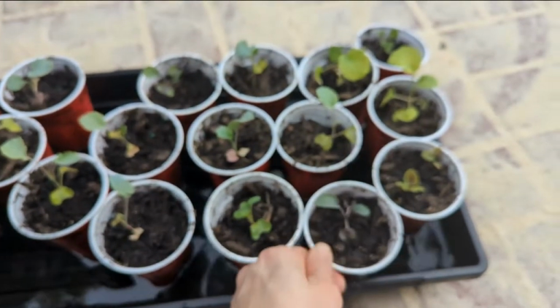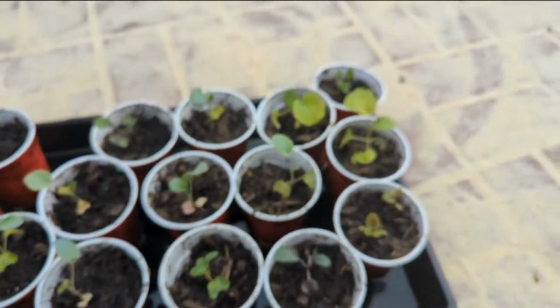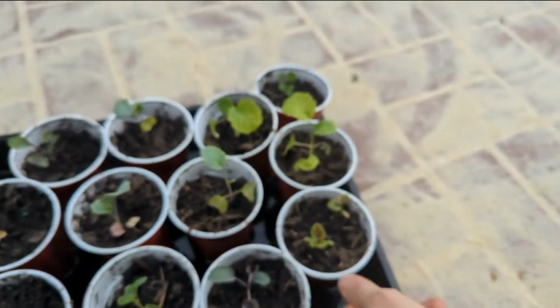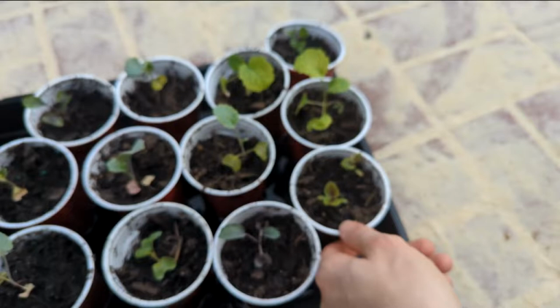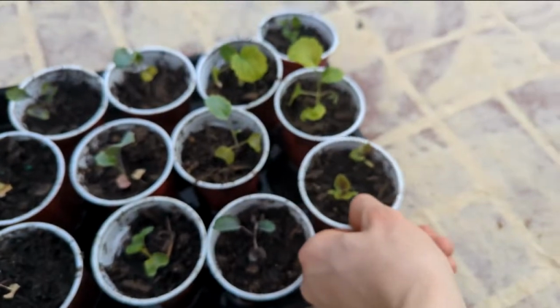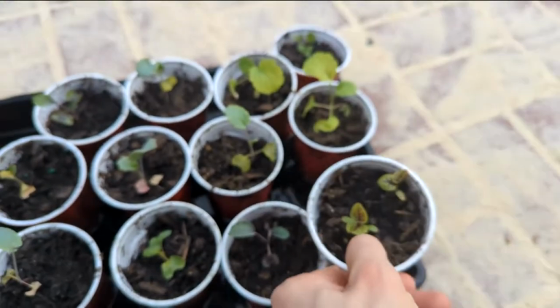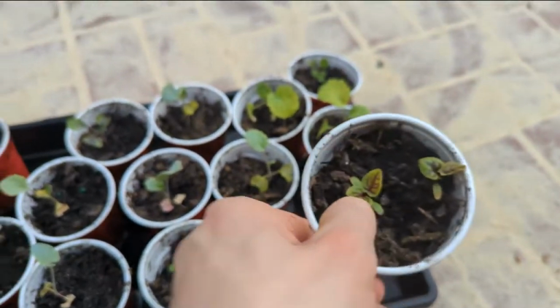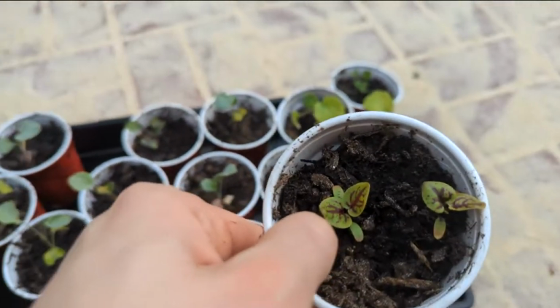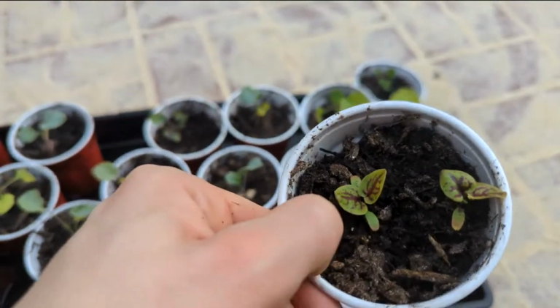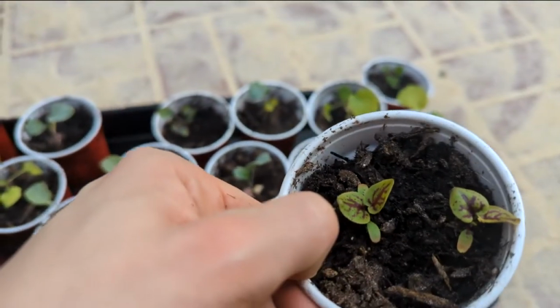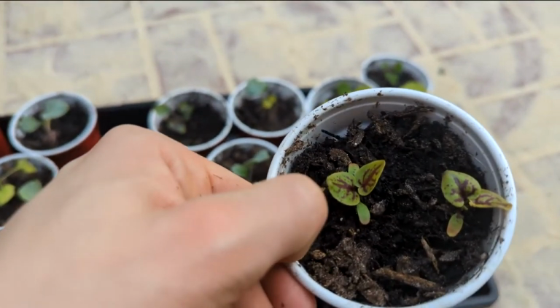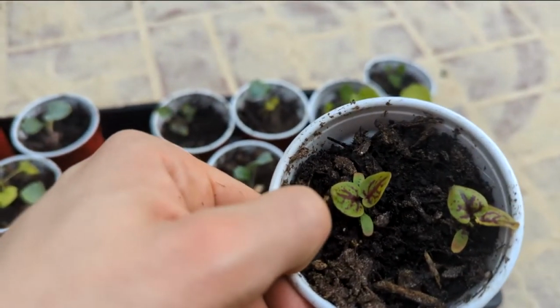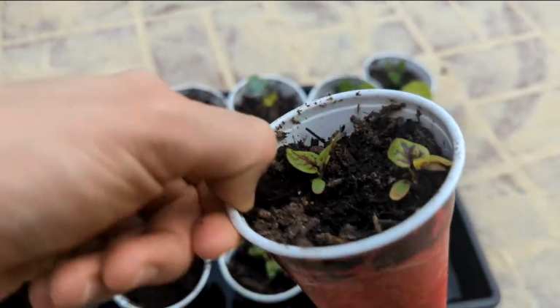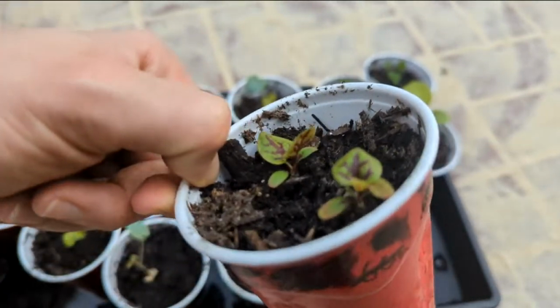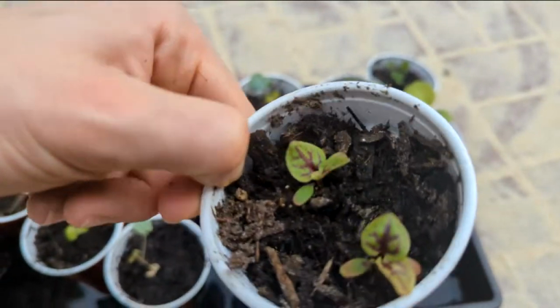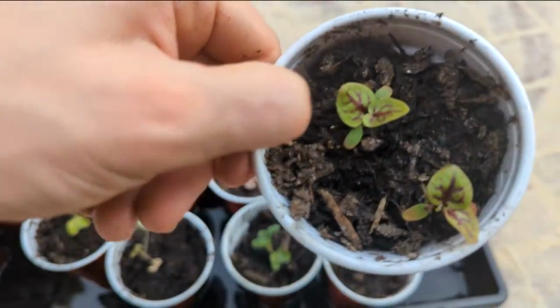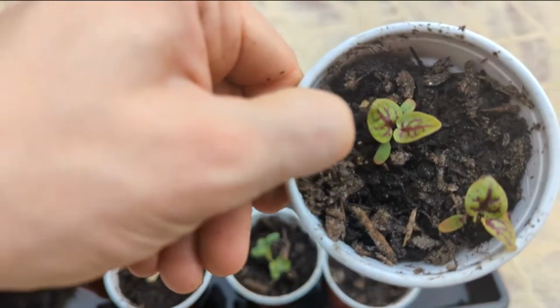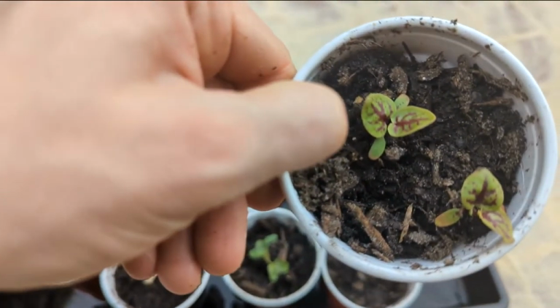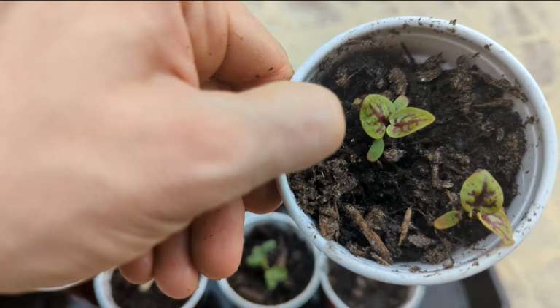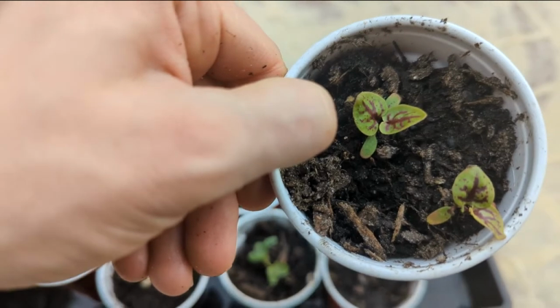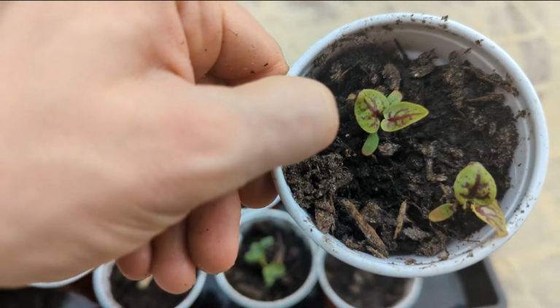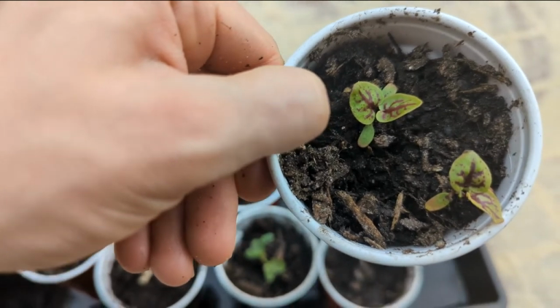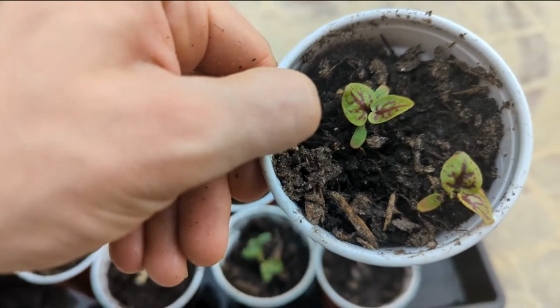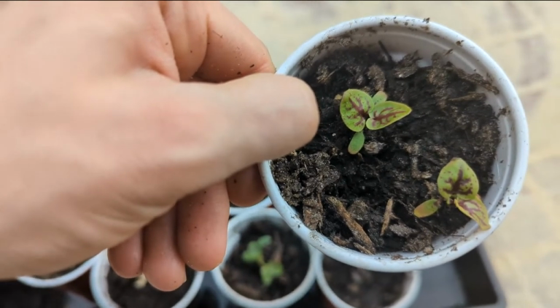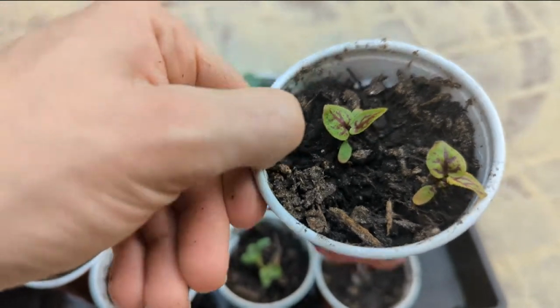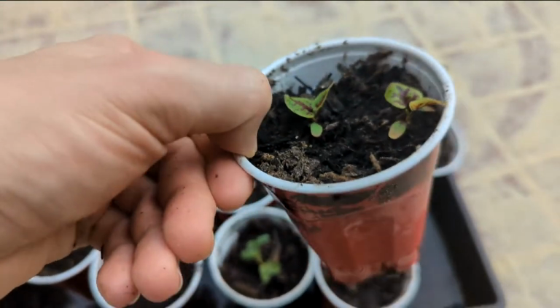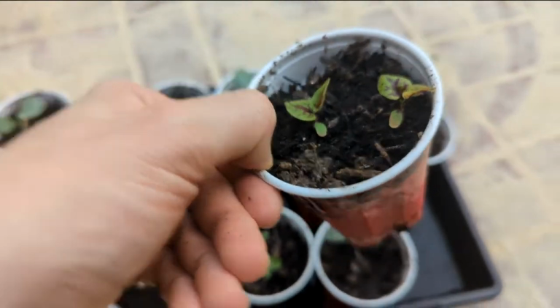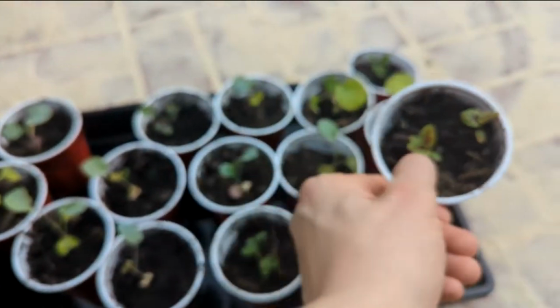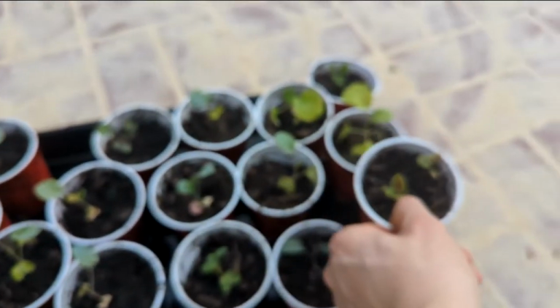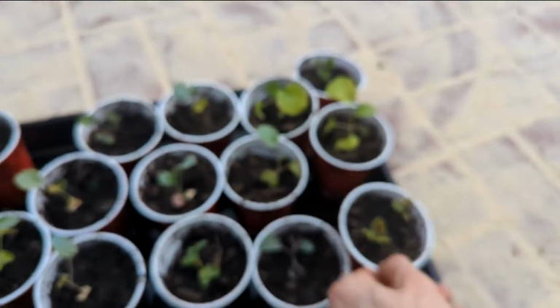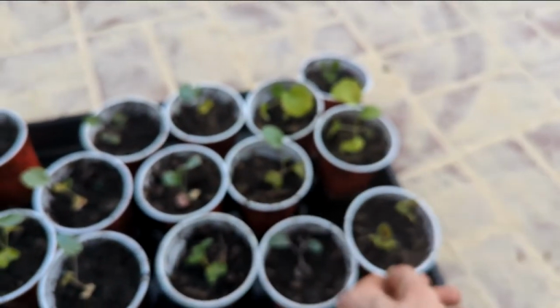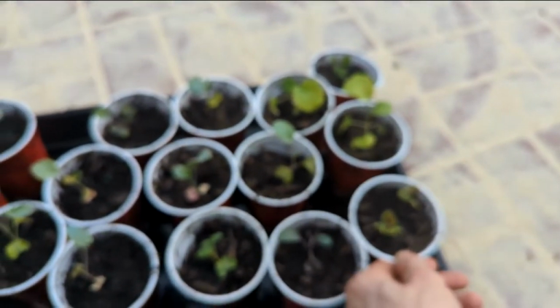These little guys are in my garden — red-veined sorrel, or bloody dock. The color is just really nice; I'm enjoying looking at these. I hear they have a good lemony flavor.